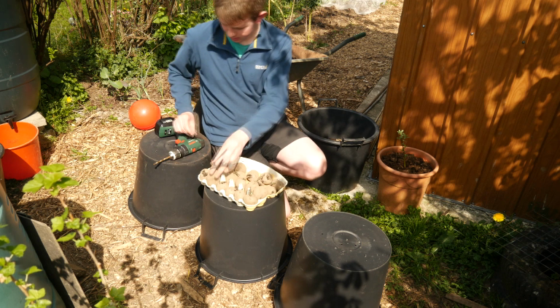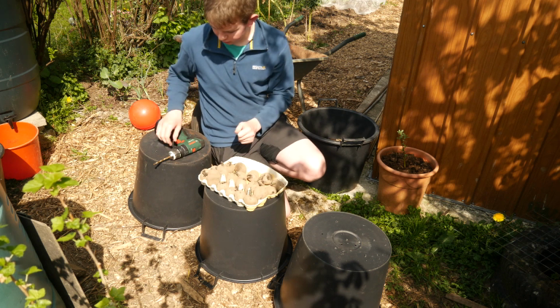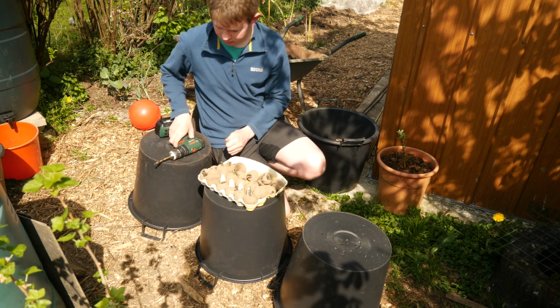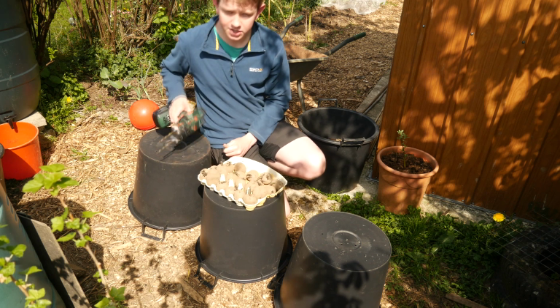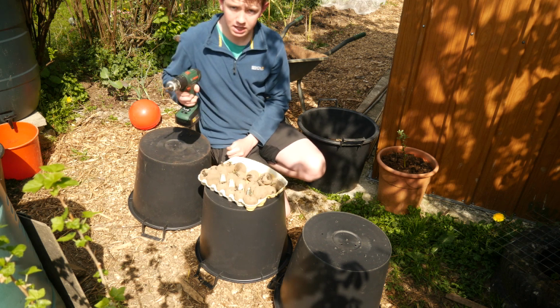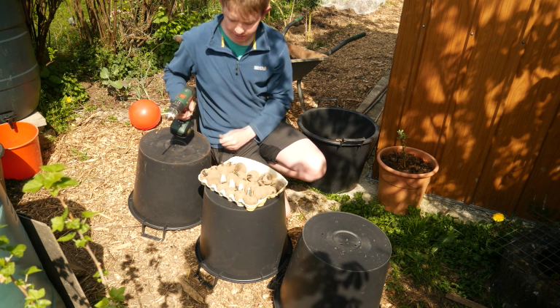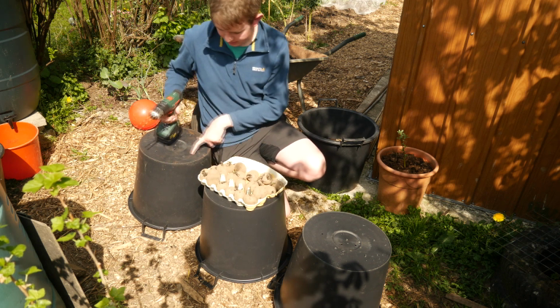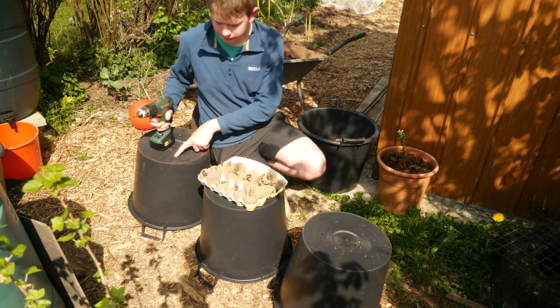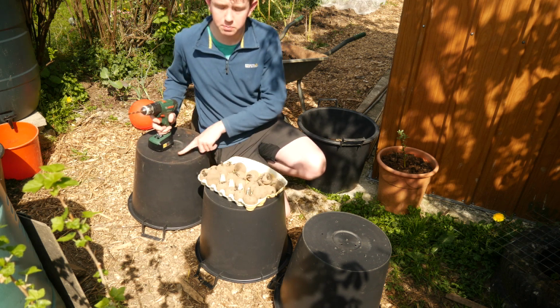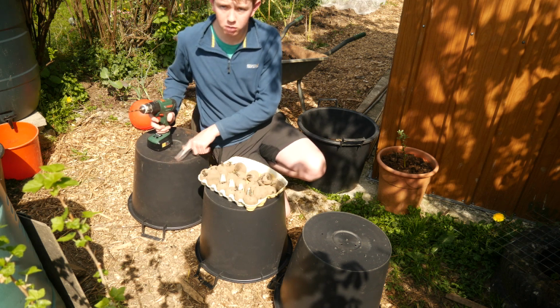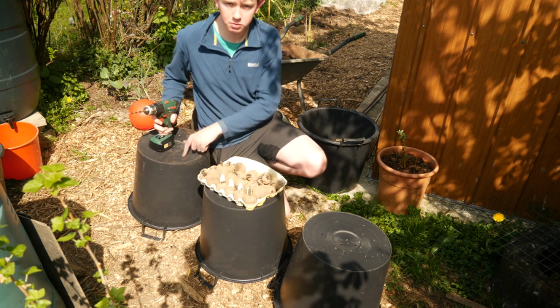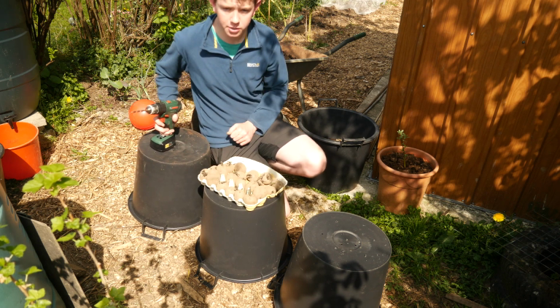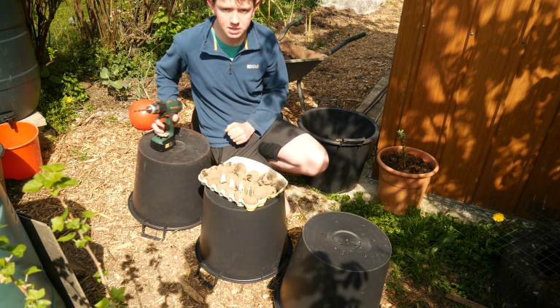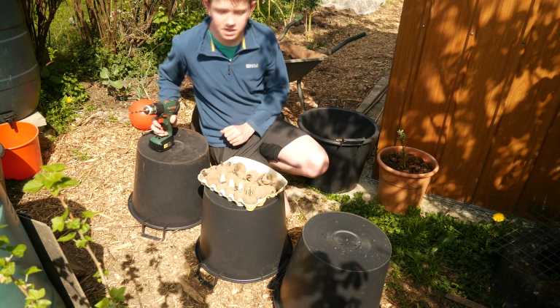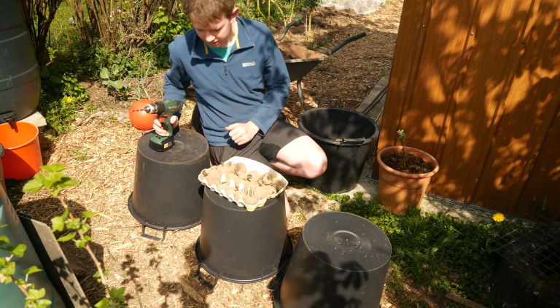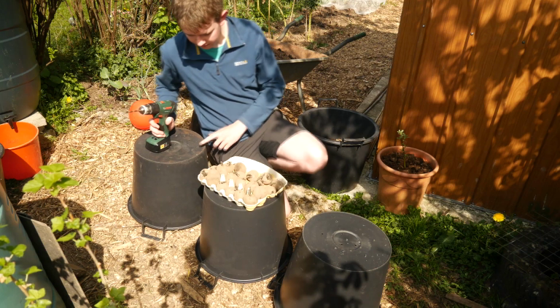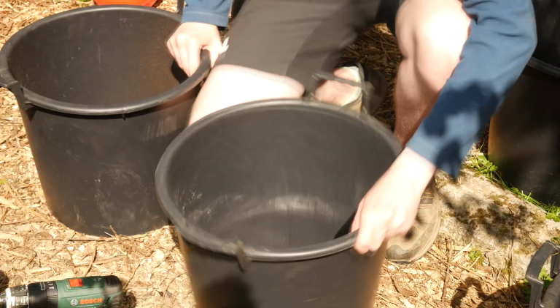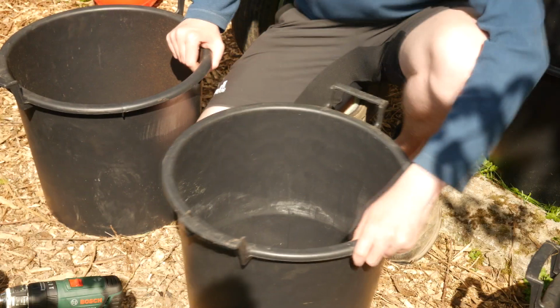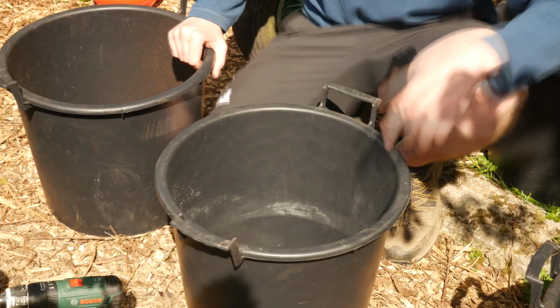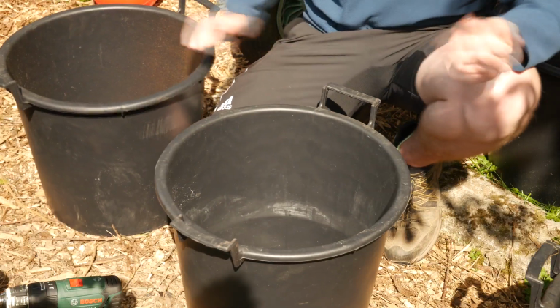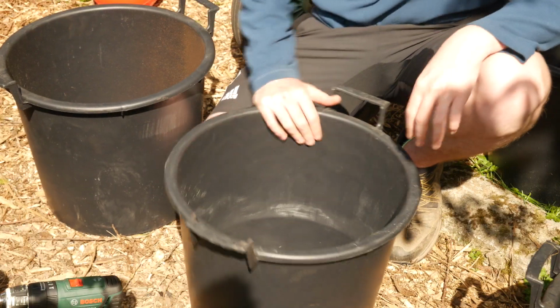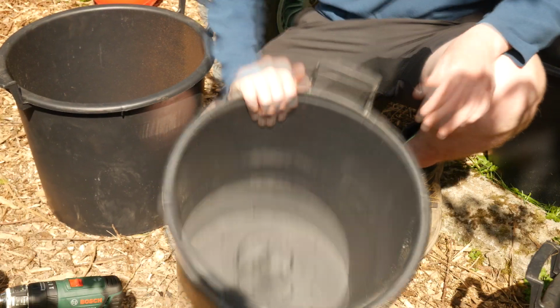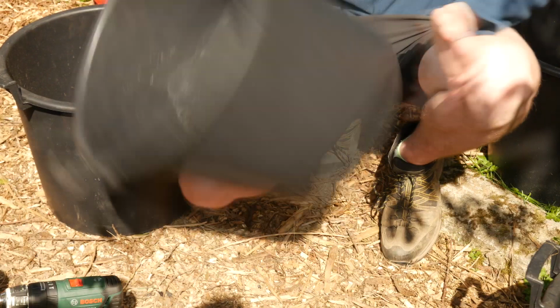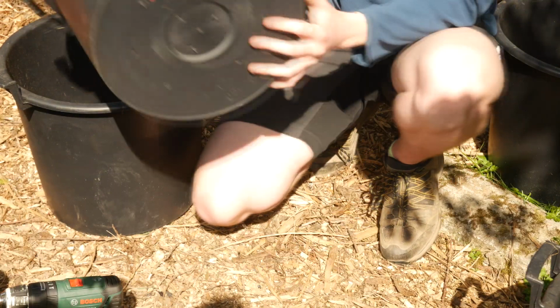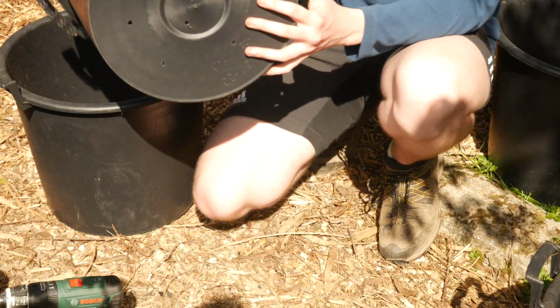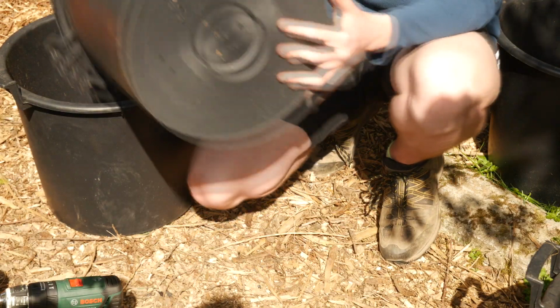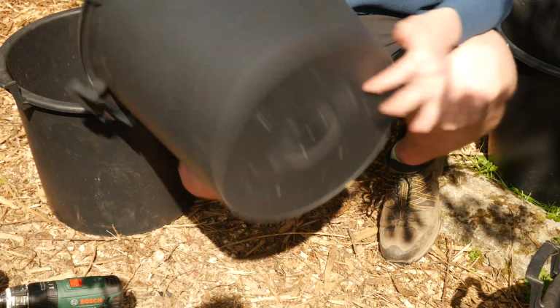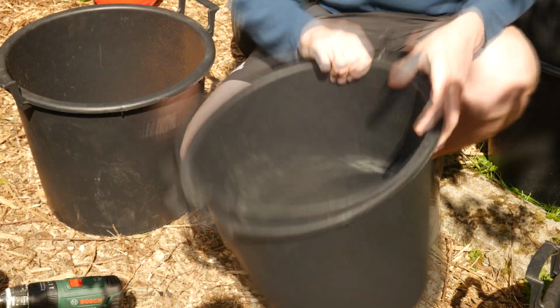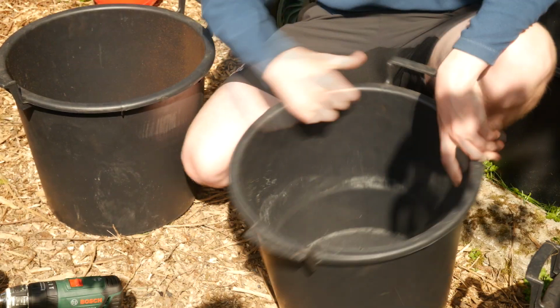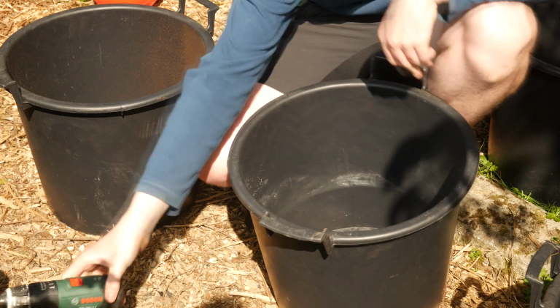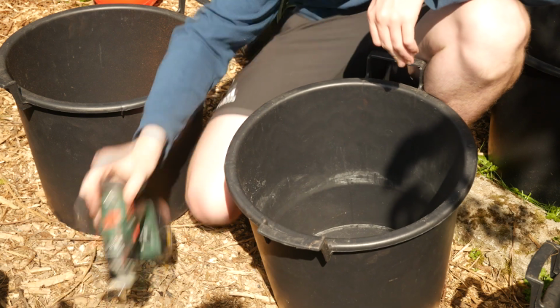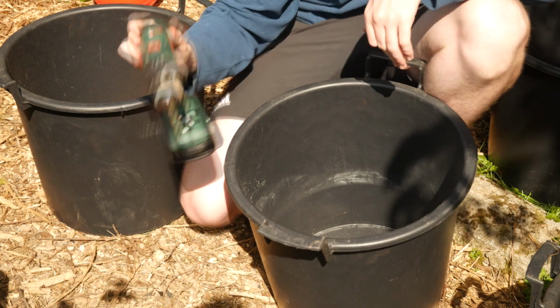You're also going to need a drill, unless you haven't got any holes in your 30 litre buckets already. As you may have seen, I've already drilled some holes in the bottom of these with a 7mm drill bit.